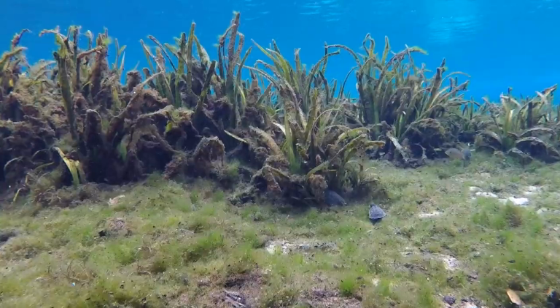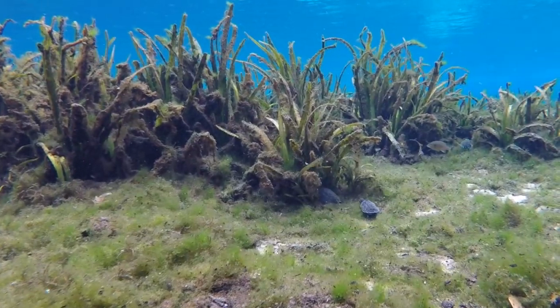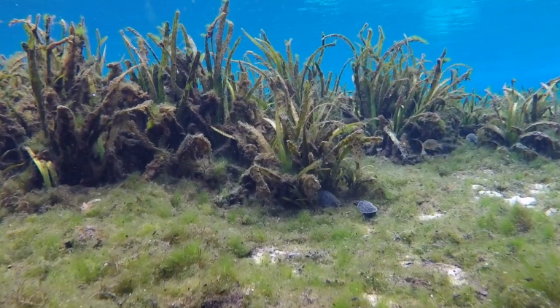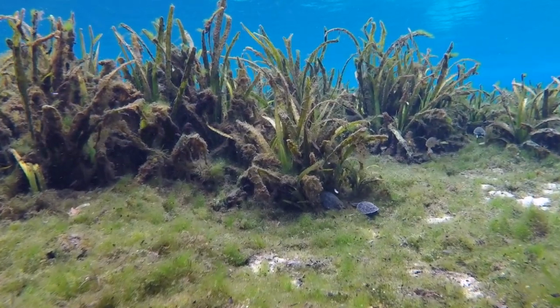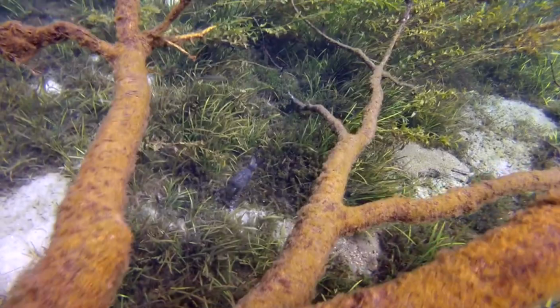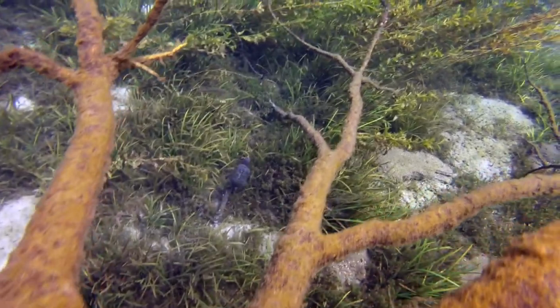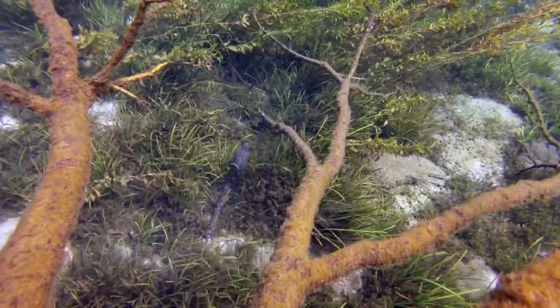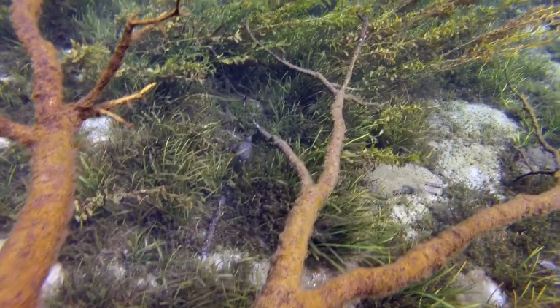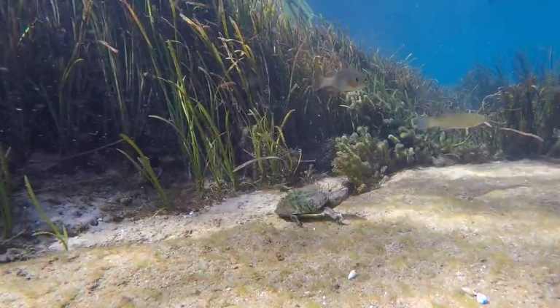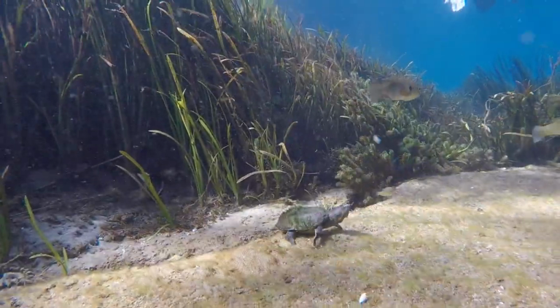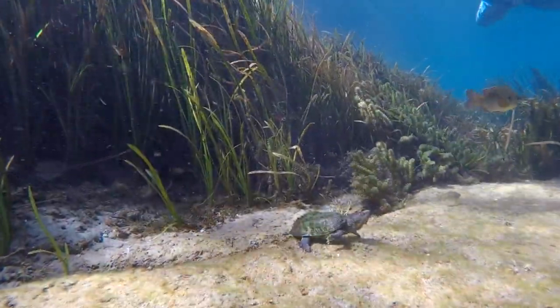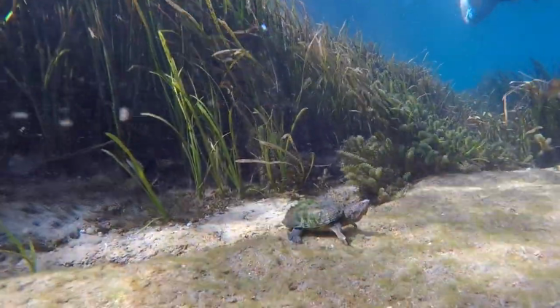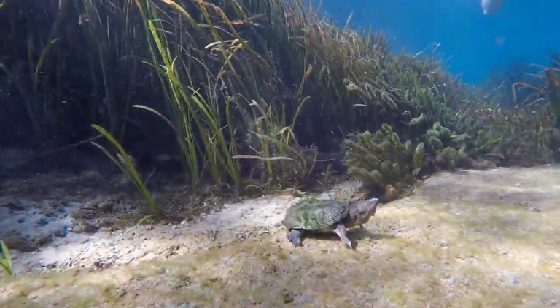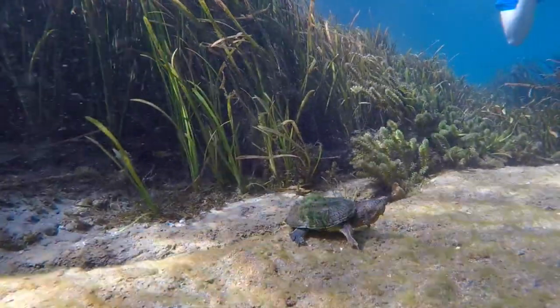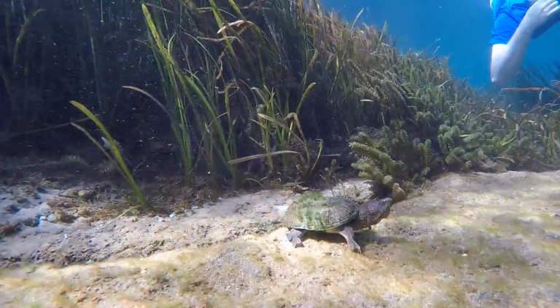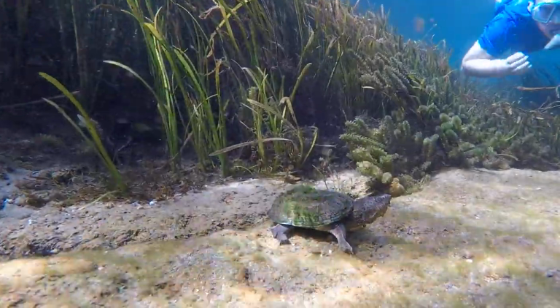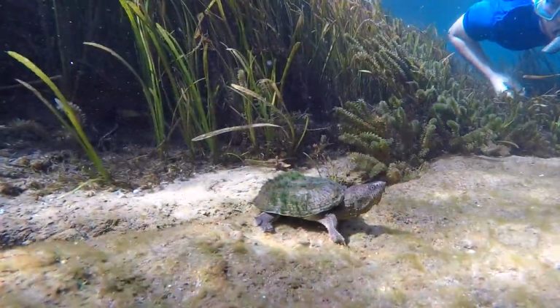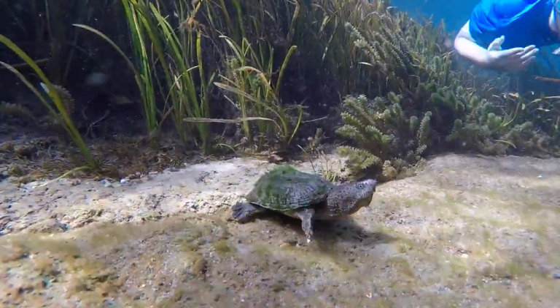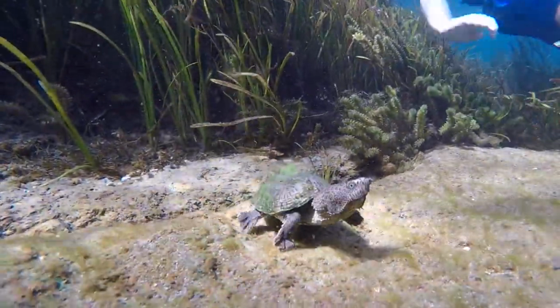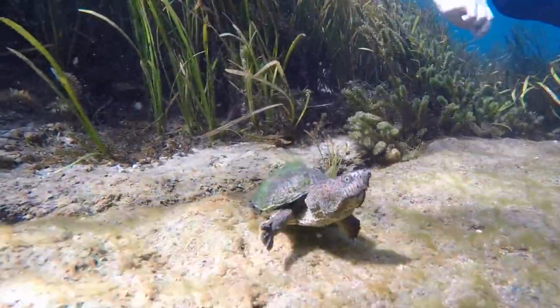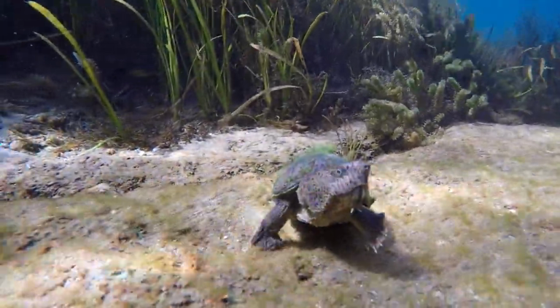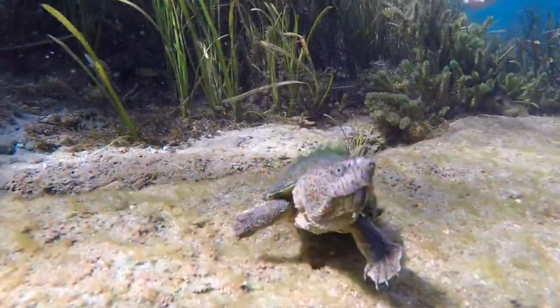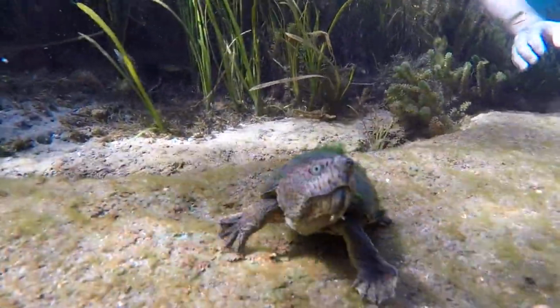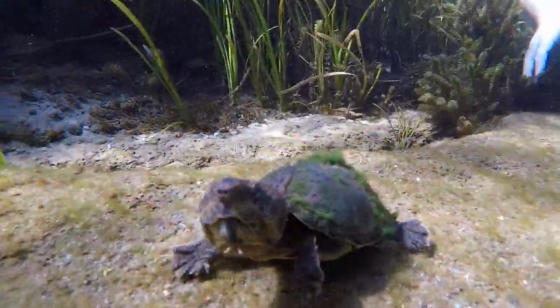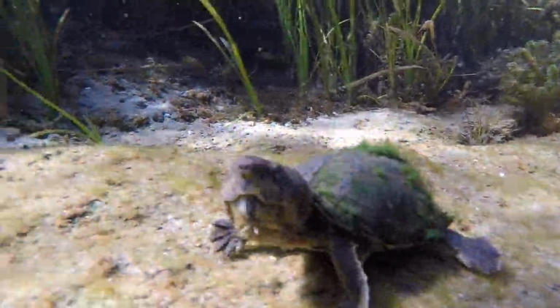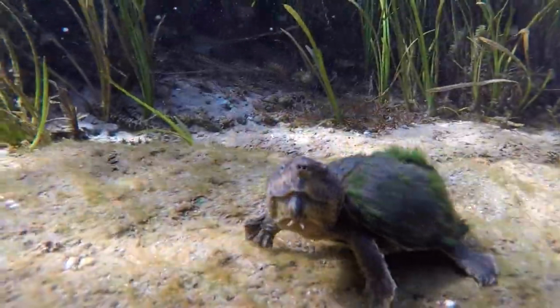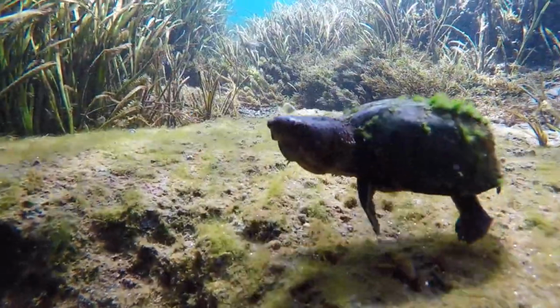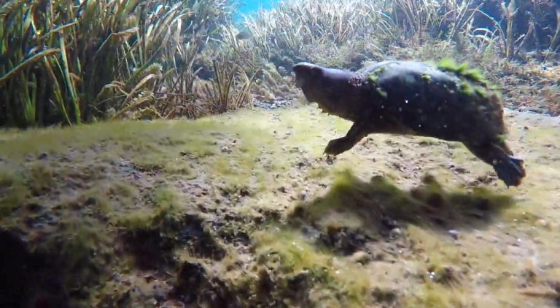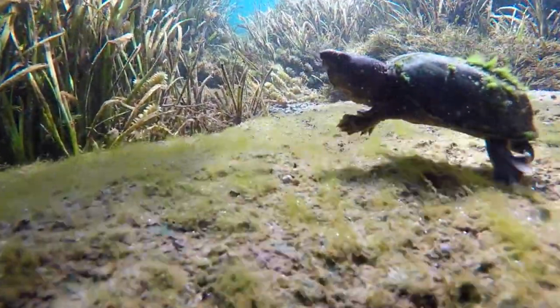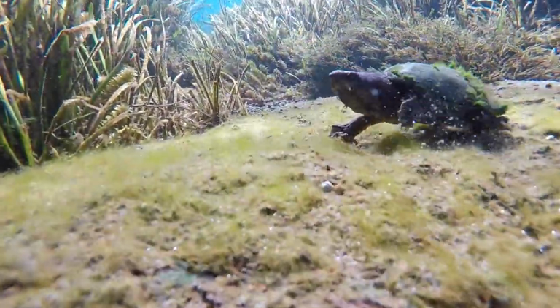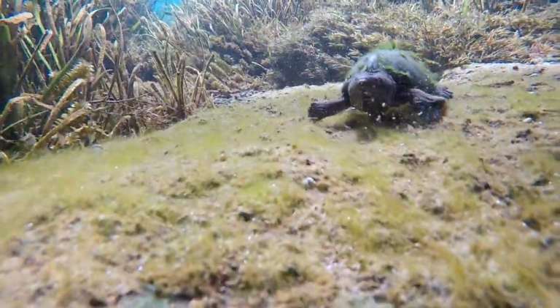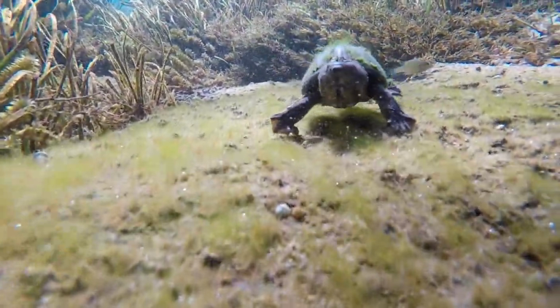Last and littlest but definitely not least are these cute little ones. These are Loggerhead Musk Turtles. They may be small, but their large numbers and distinct features make them easy to find. Their large head and jaws are designed to easily catch and eat their prey, which includes insects, crayfish, and snails.